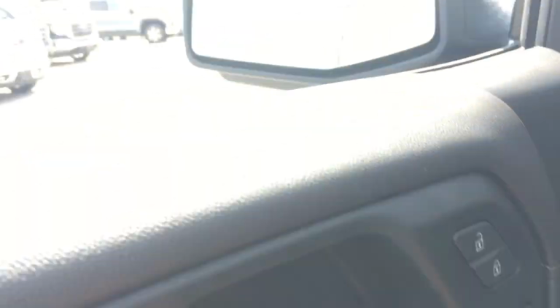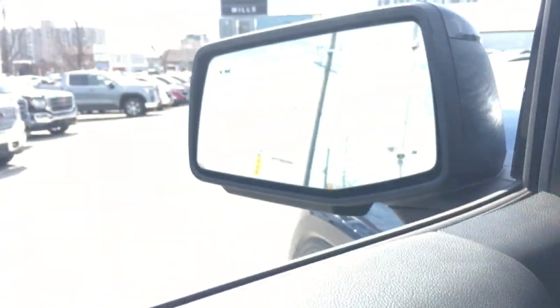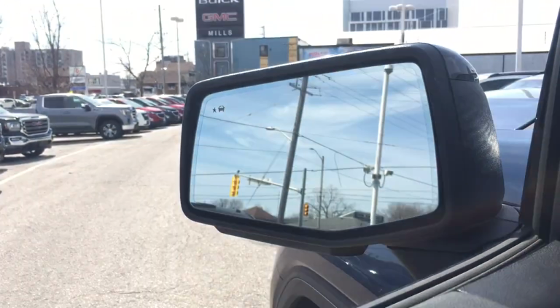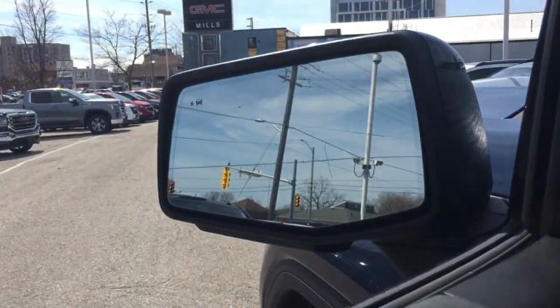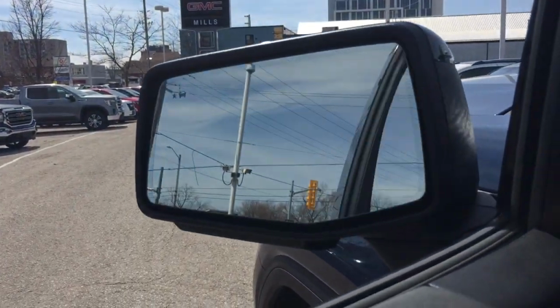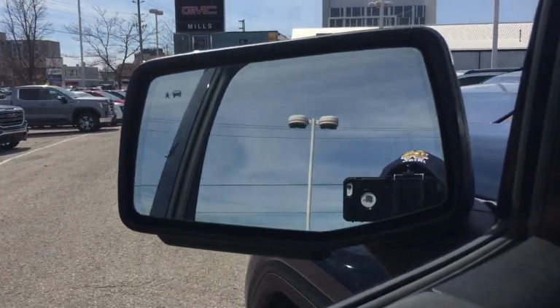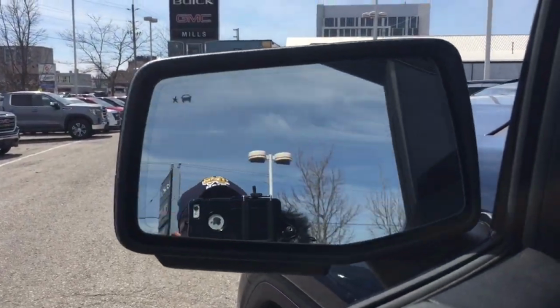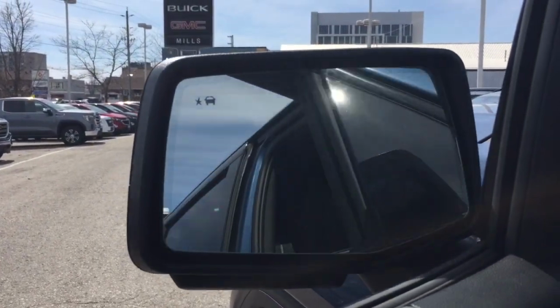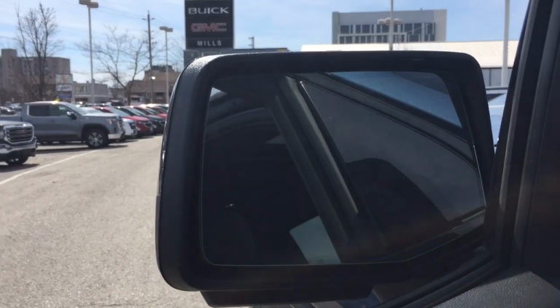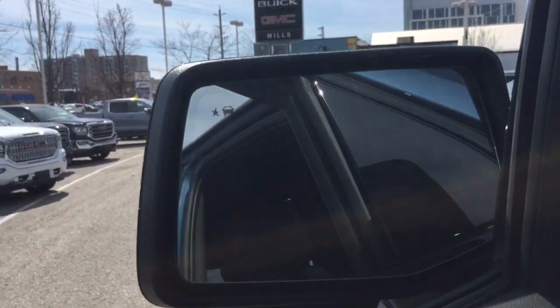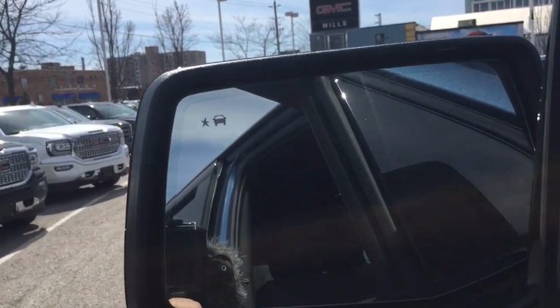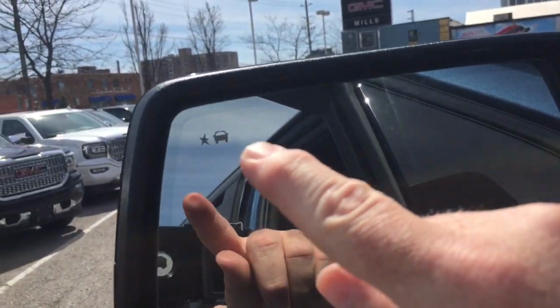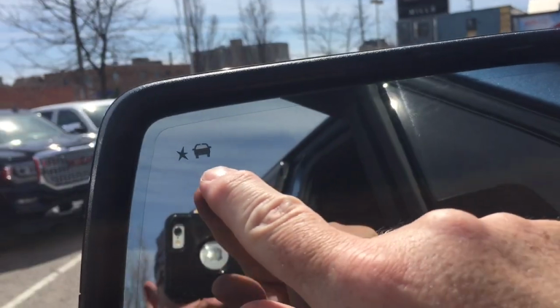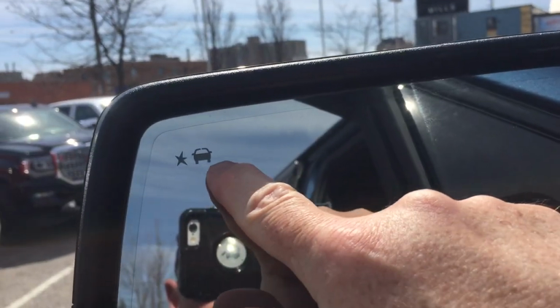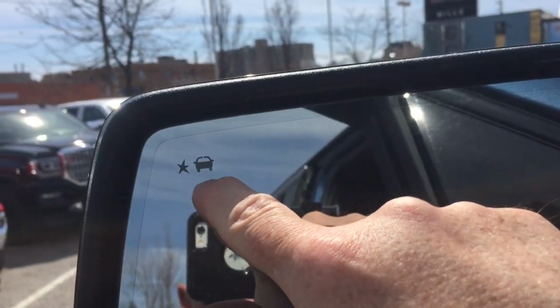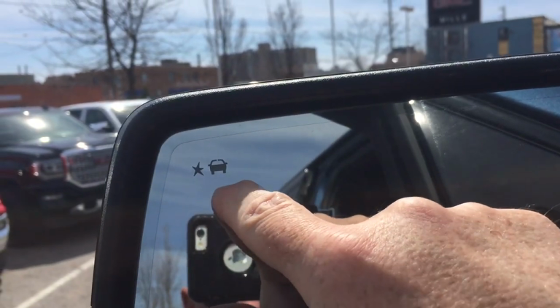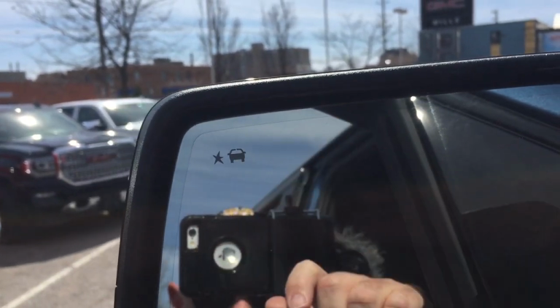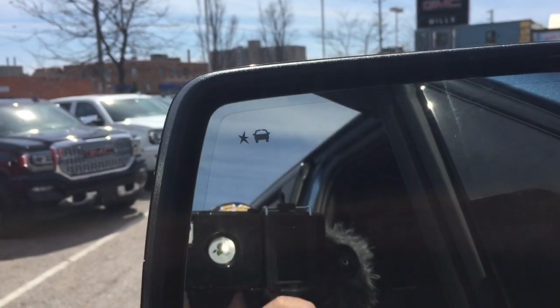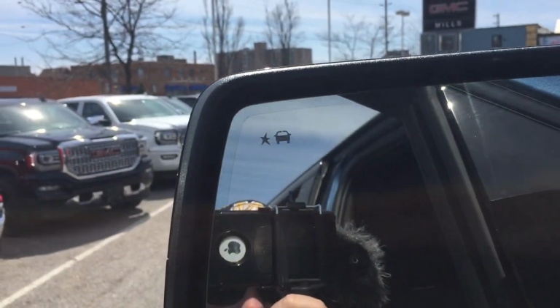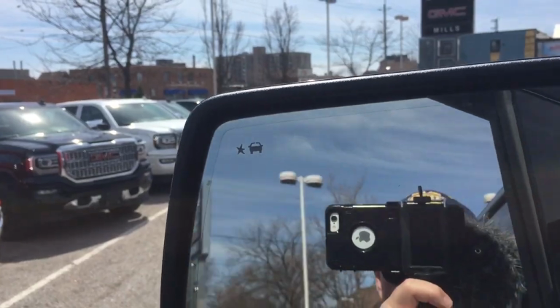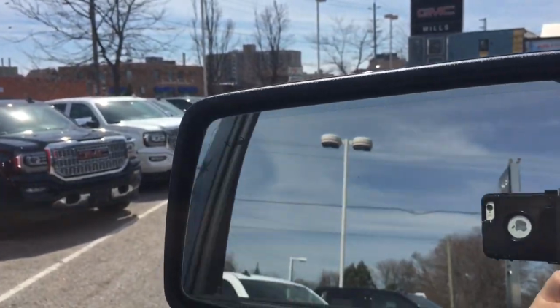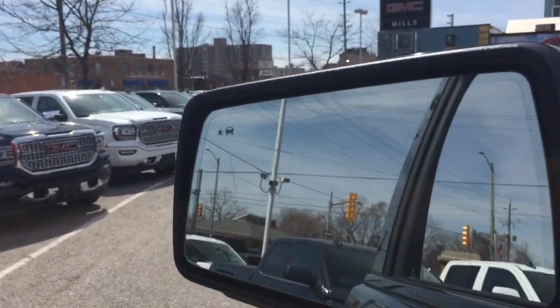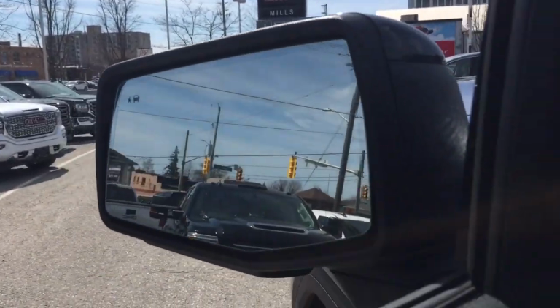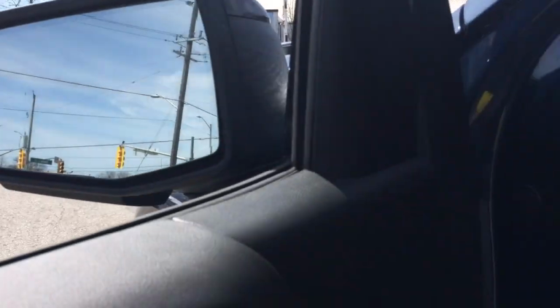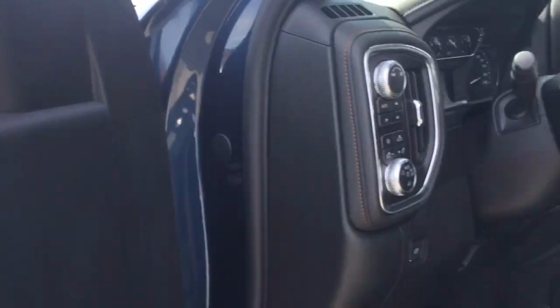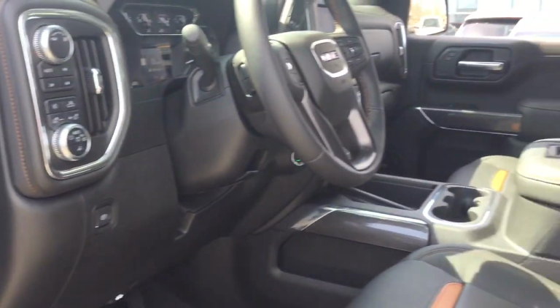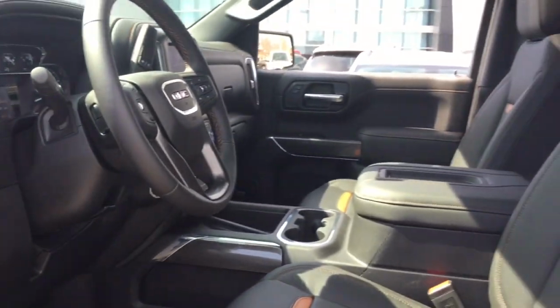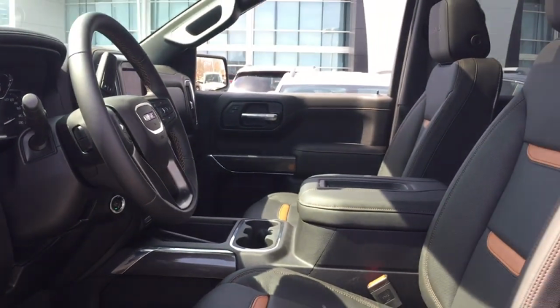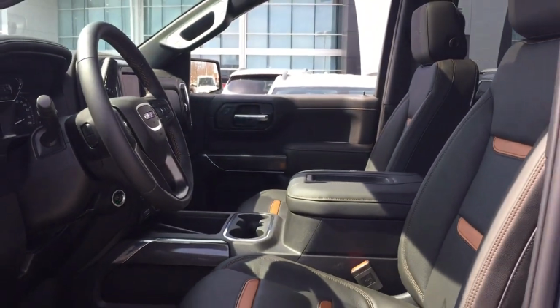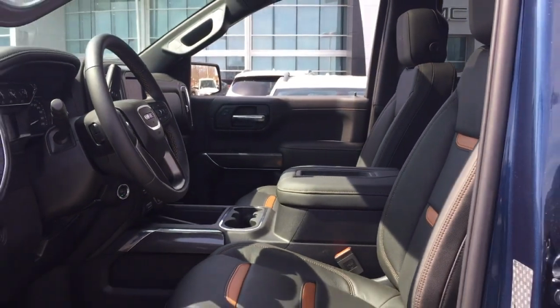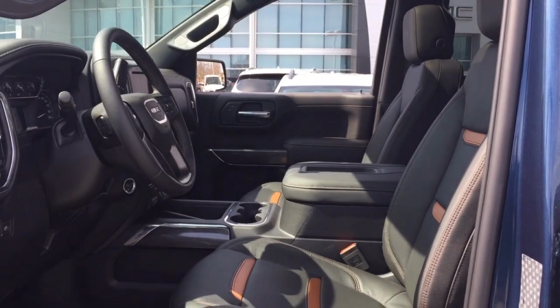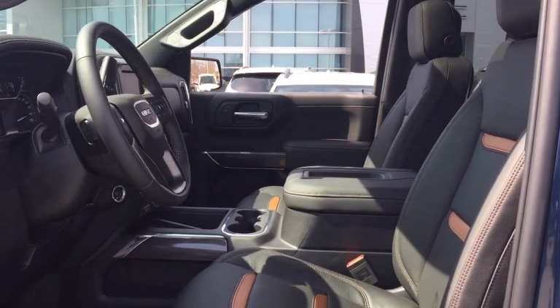You've got the power mirrors and folding mirrors as well. You've got the driver blind spot information system, so that icon right there will illuminate when you have somebody in your blind spot. Lots to see in this beauty lifted truck, so let's get right down to business.